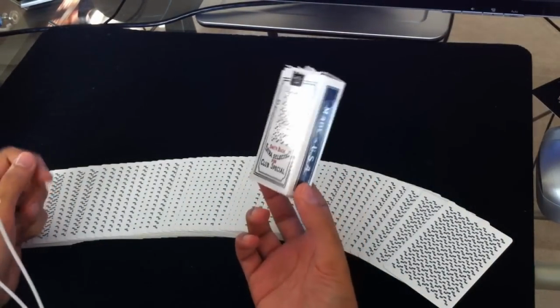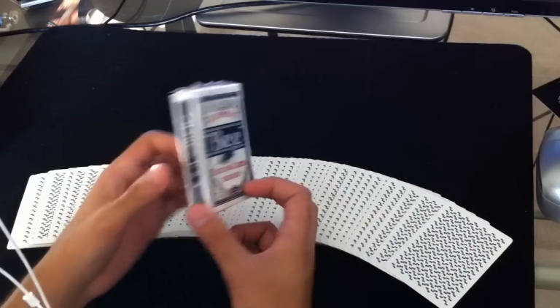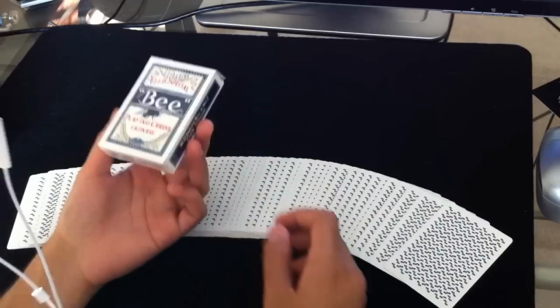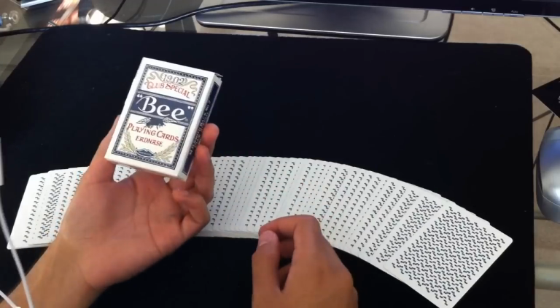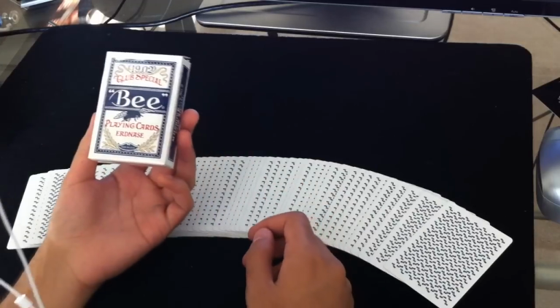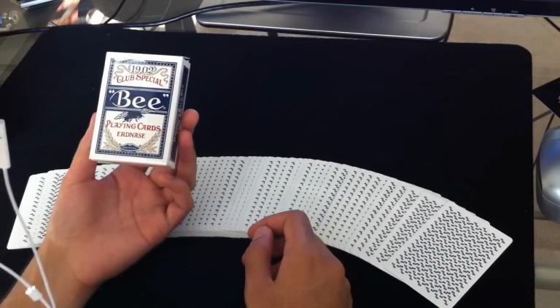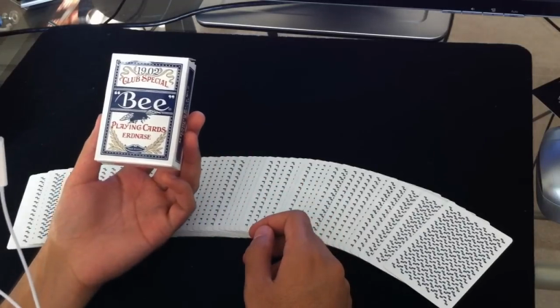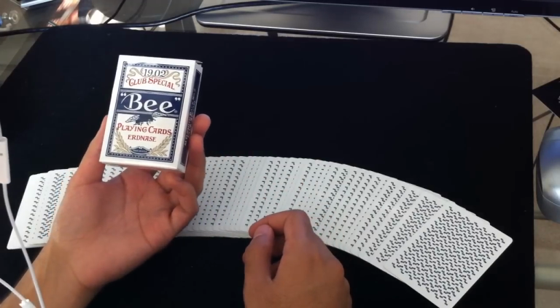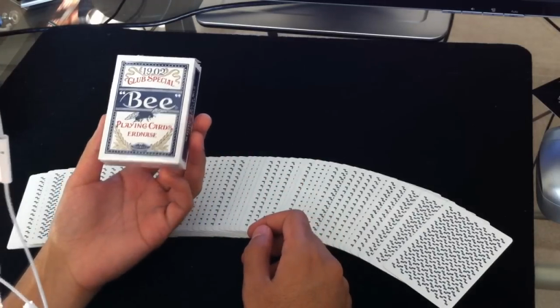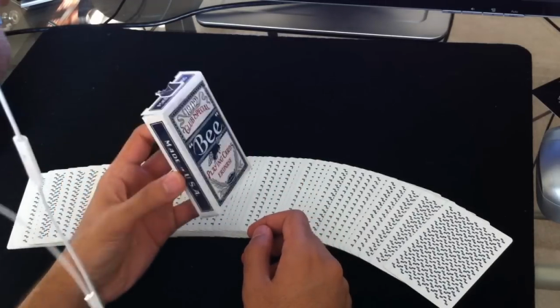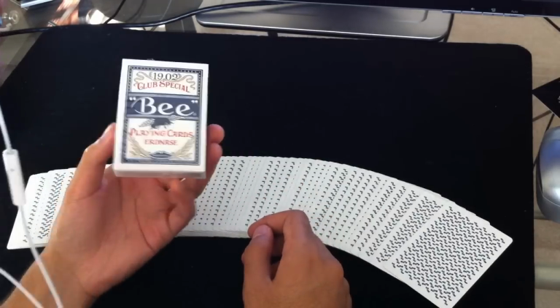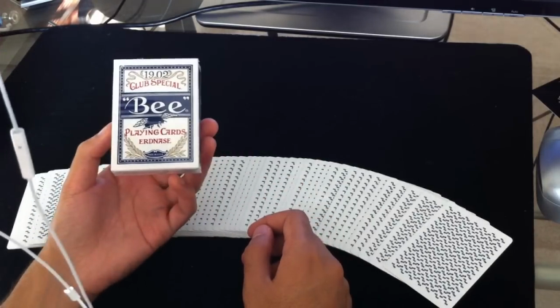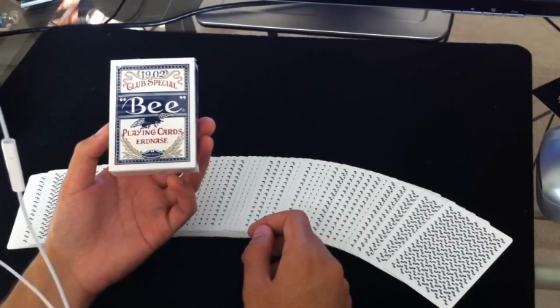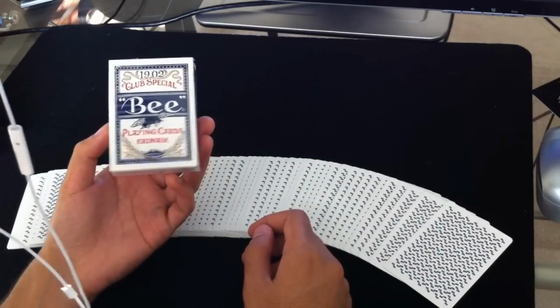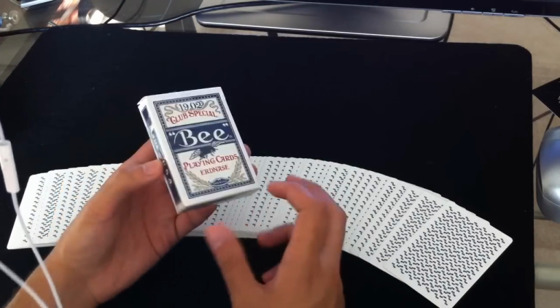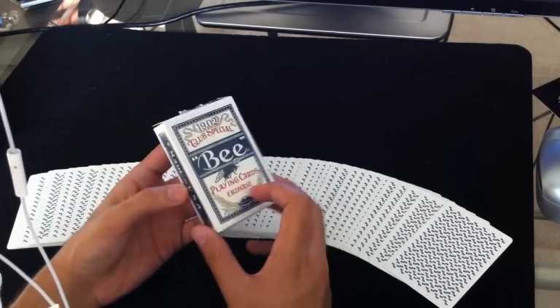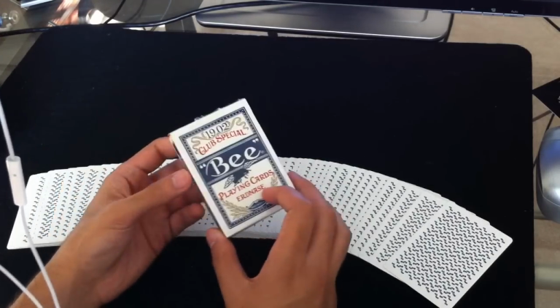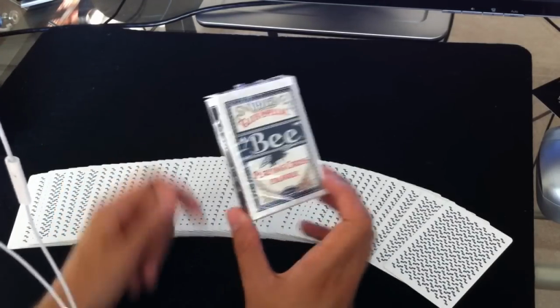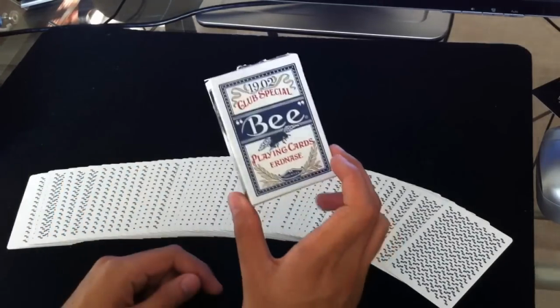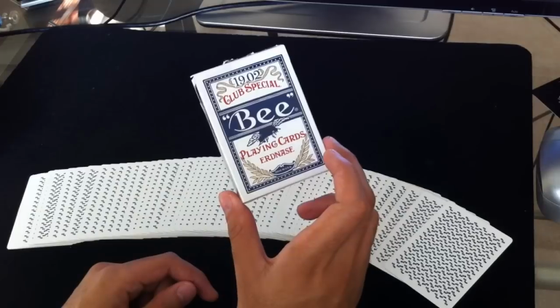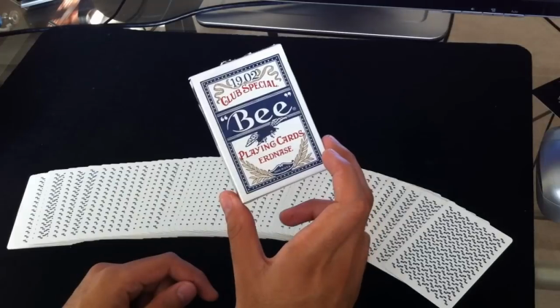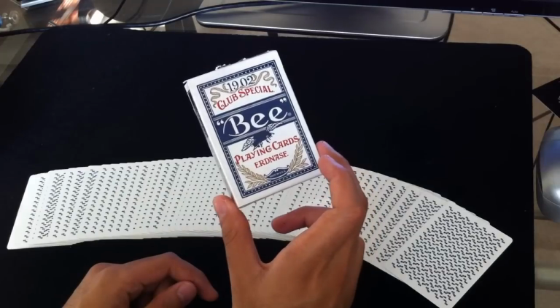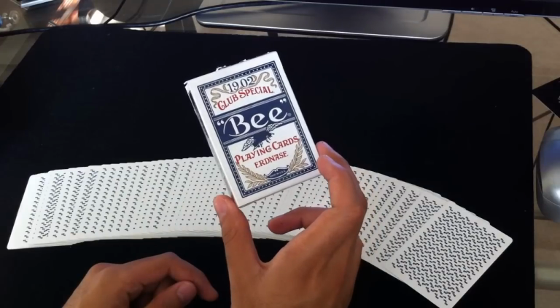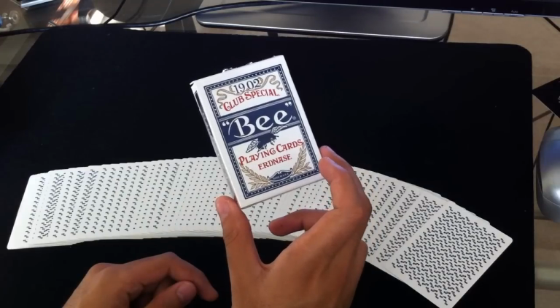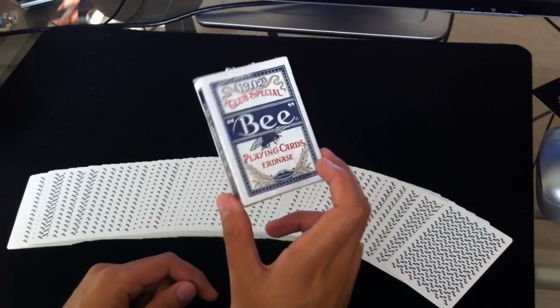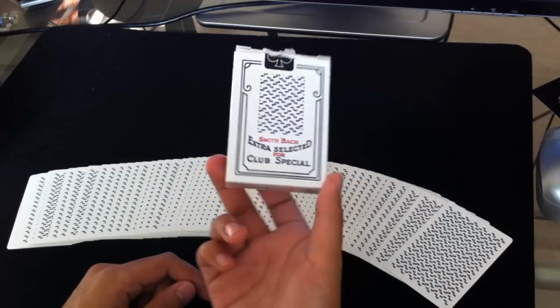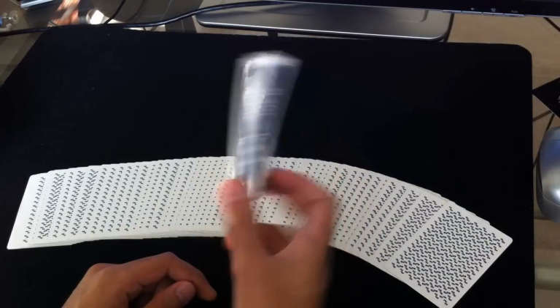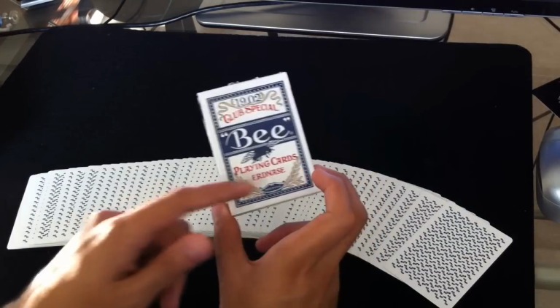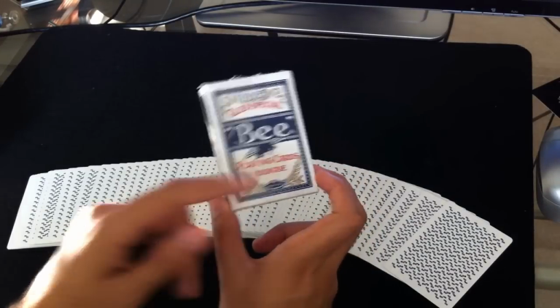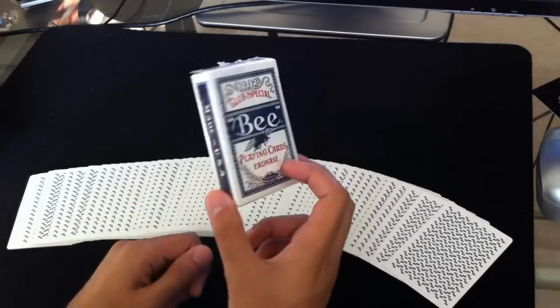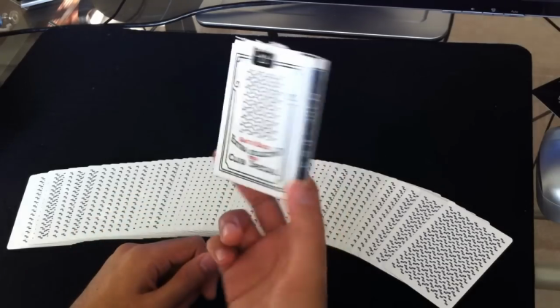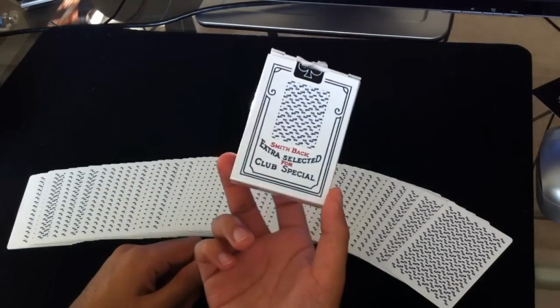This was a deck of cards that was released by the Conjuring Arts Research Center a while back. Here's what the box looks like — nothing too special there. It does say Erdnase on the front, which is kind of cool.